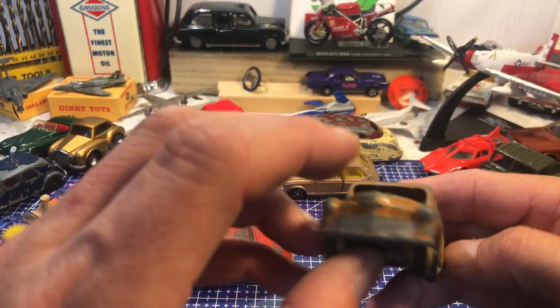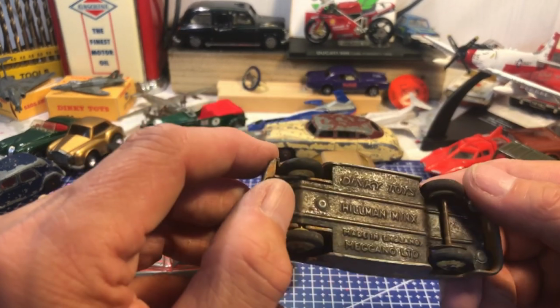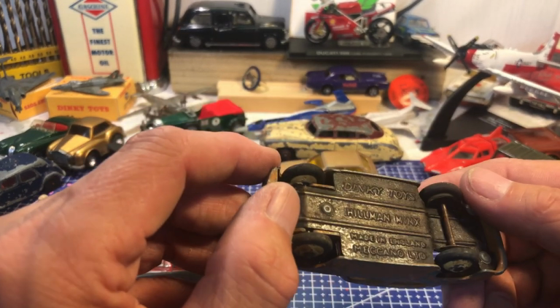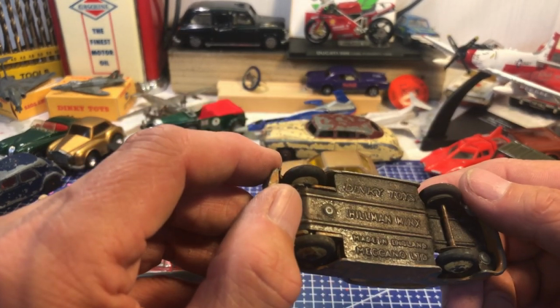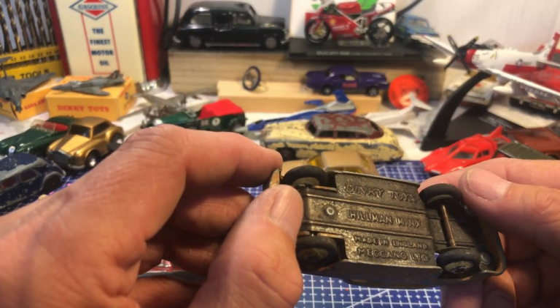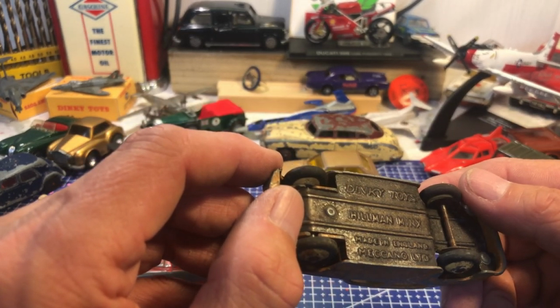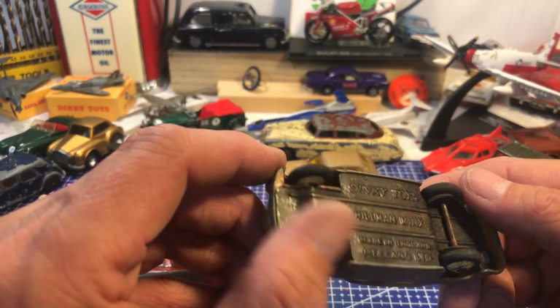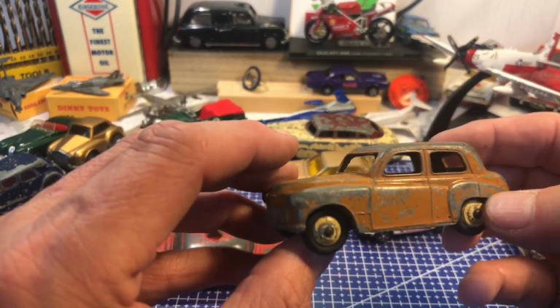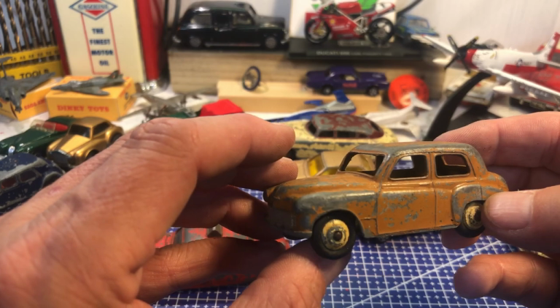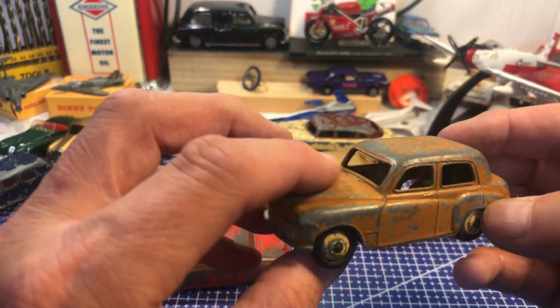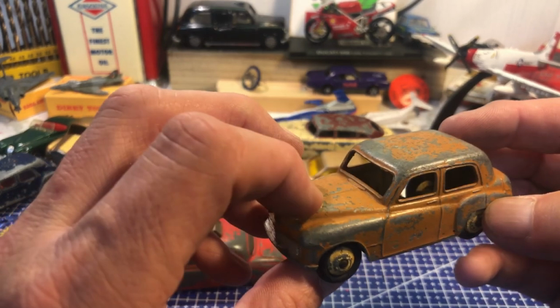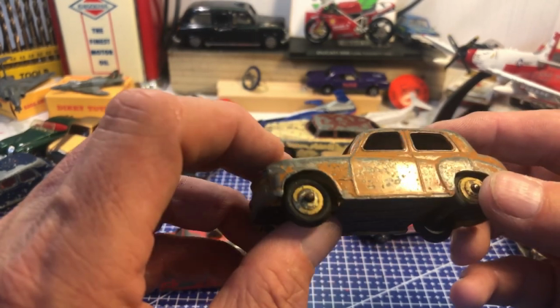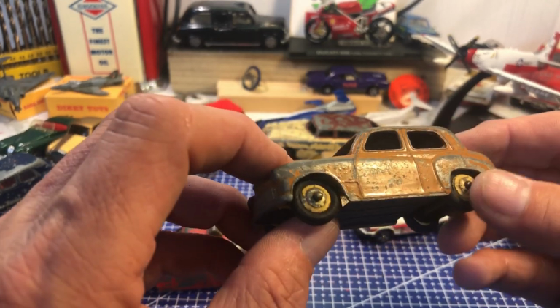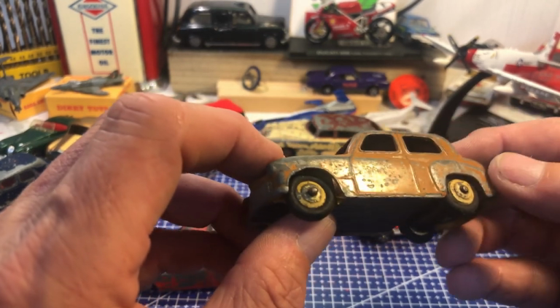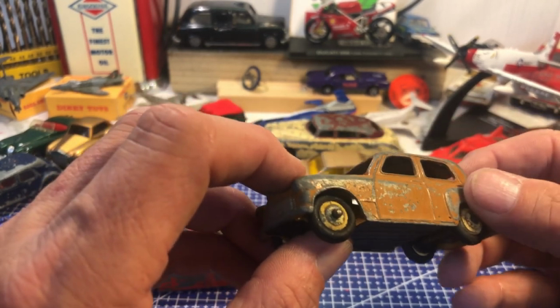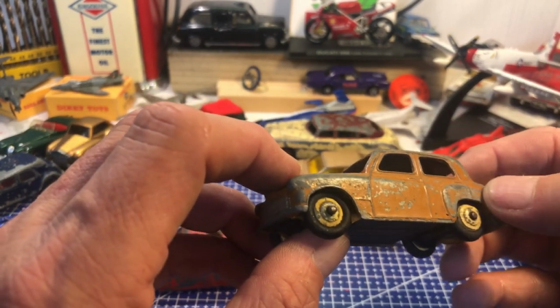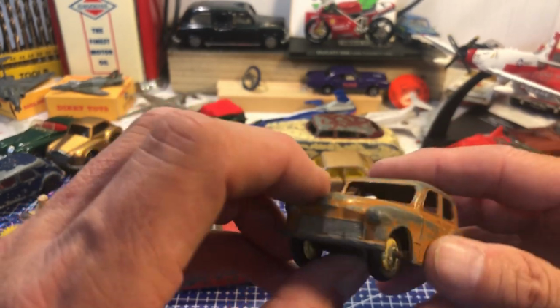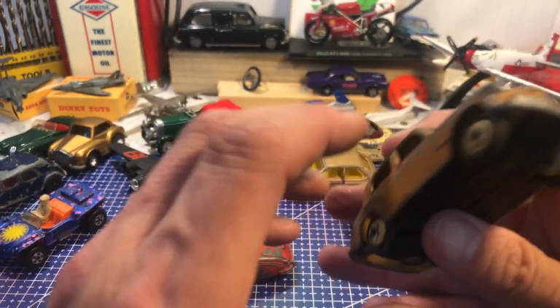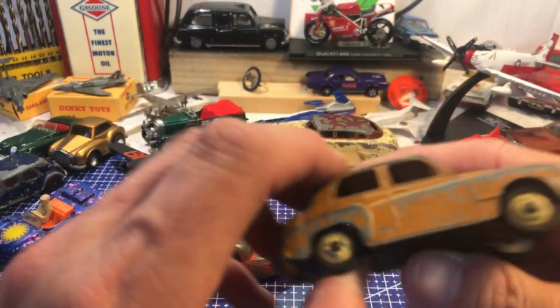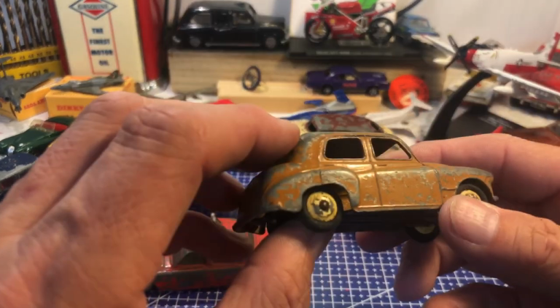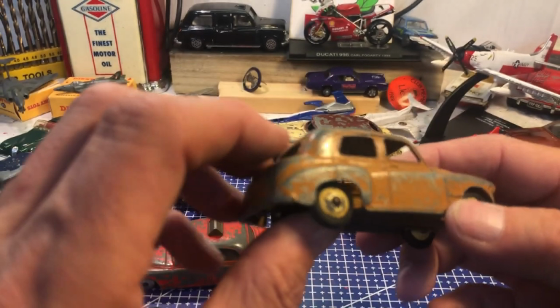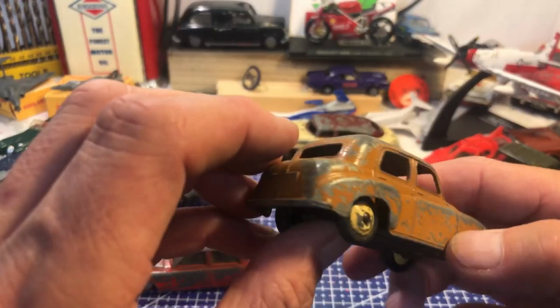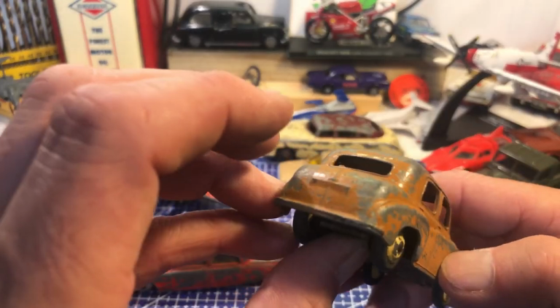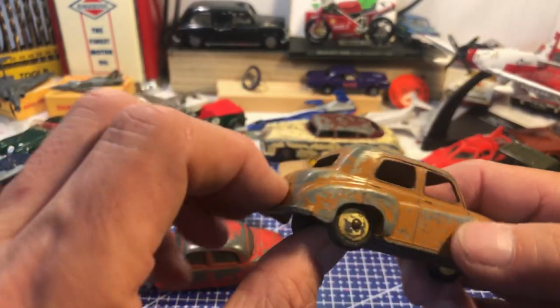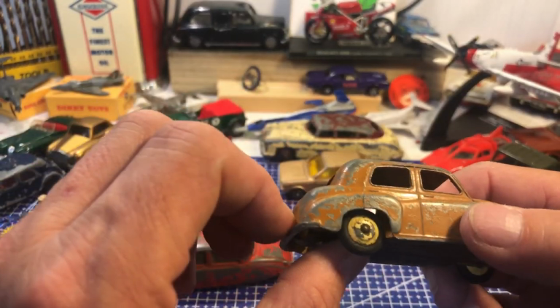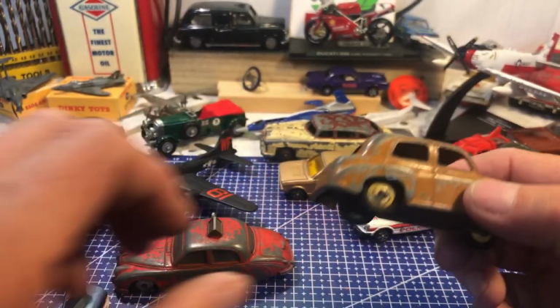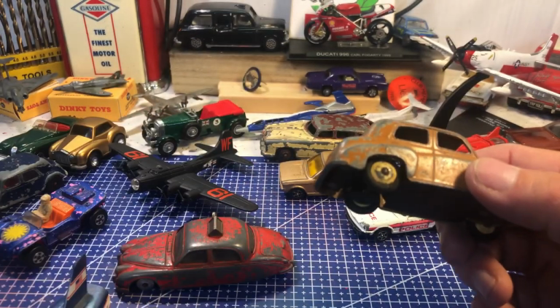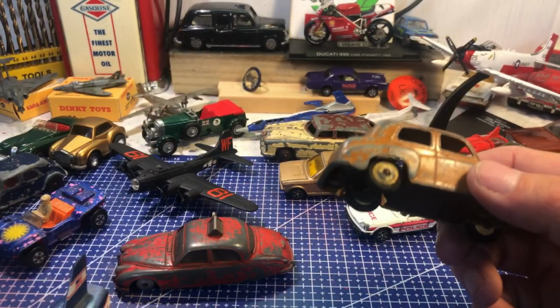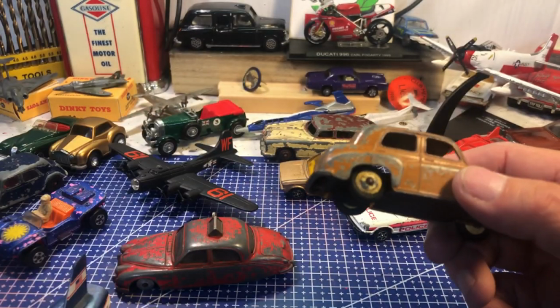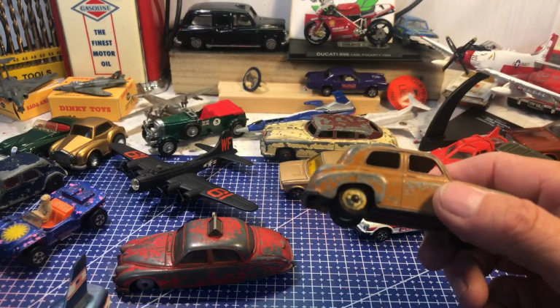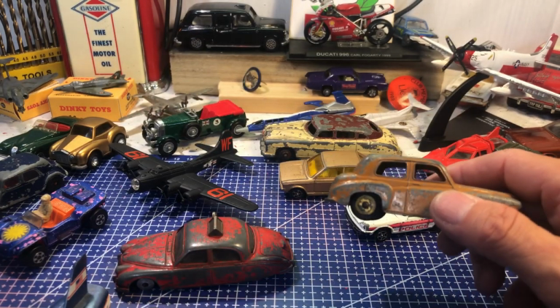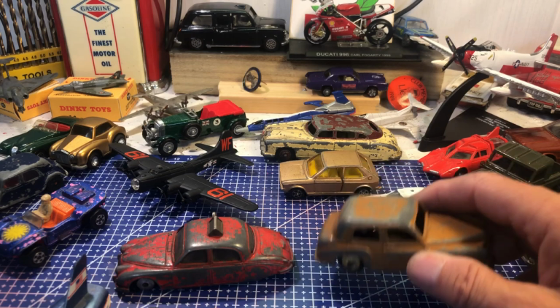A little Hillman Minx — Dinky. For his age, I bet he's knocking on 50 years old. He's quite nice and I look forward to doing him — what a lovely orangey mustardy light brown colour.